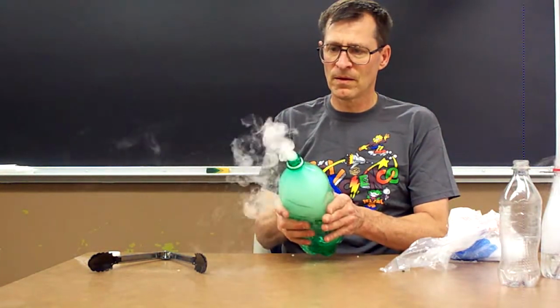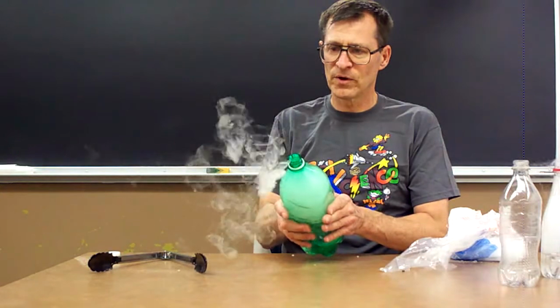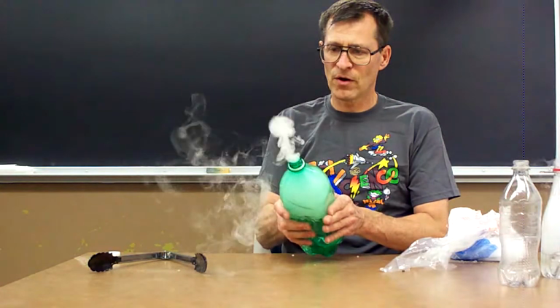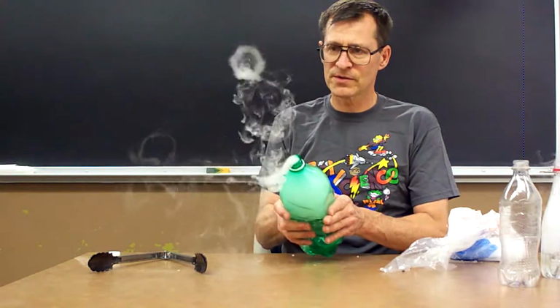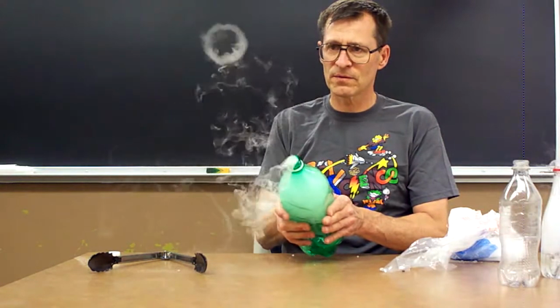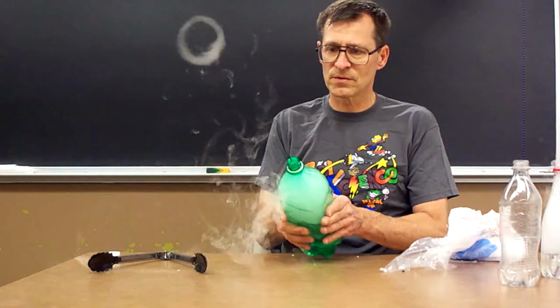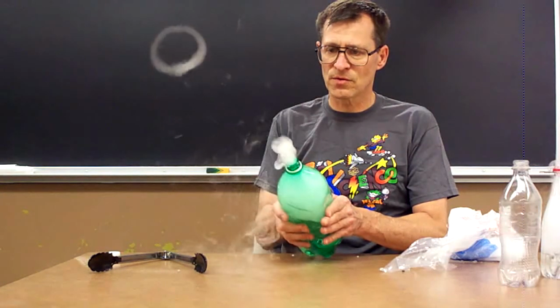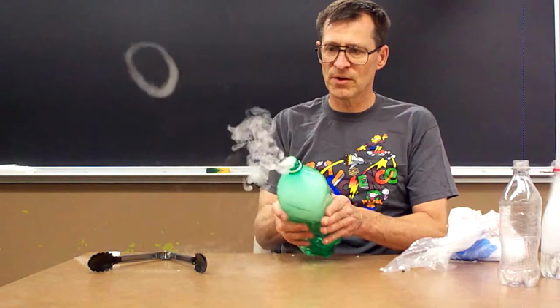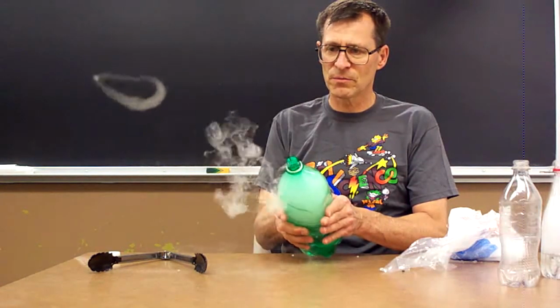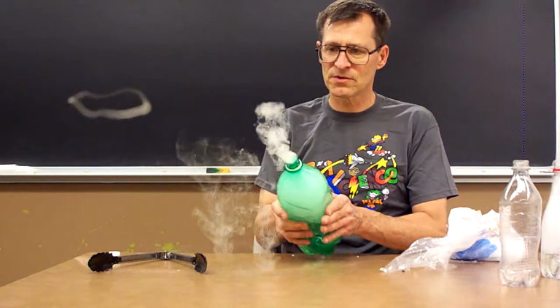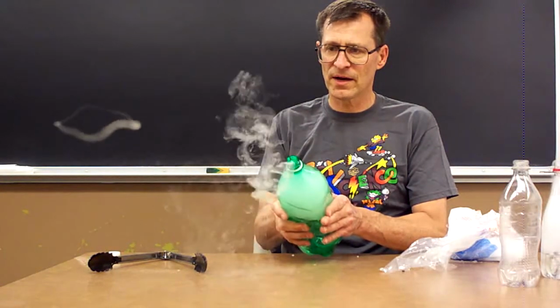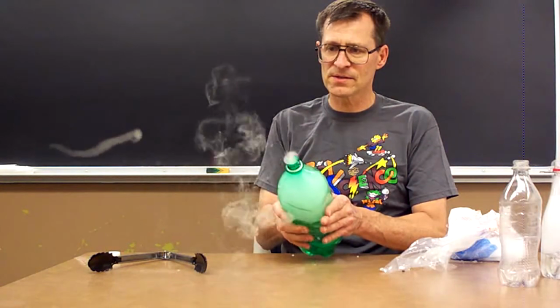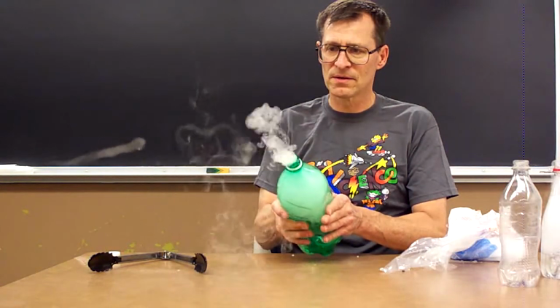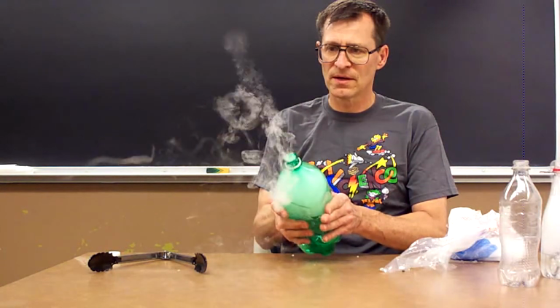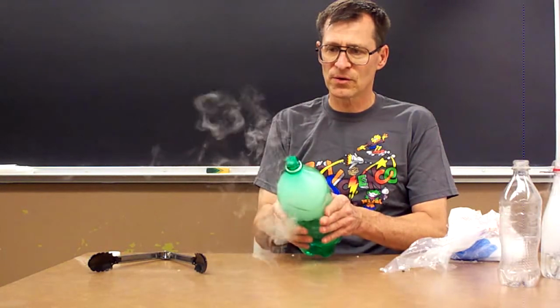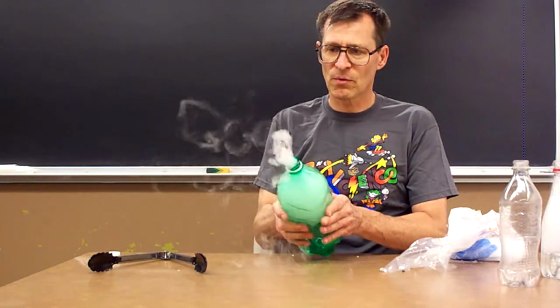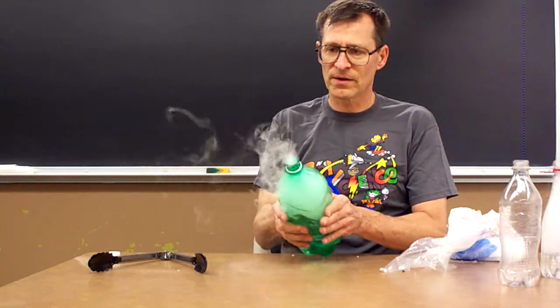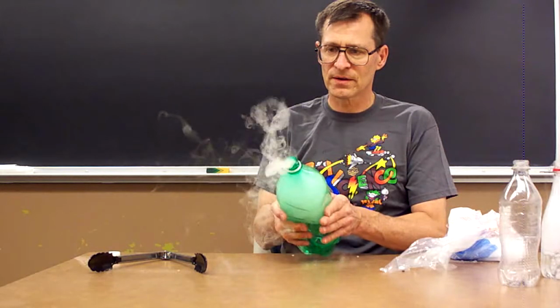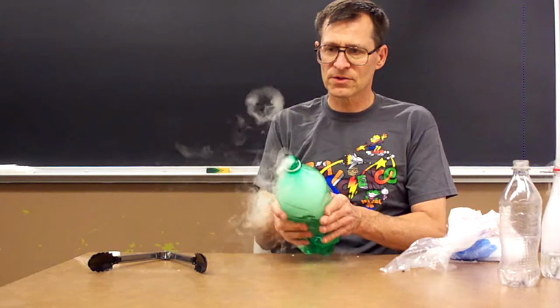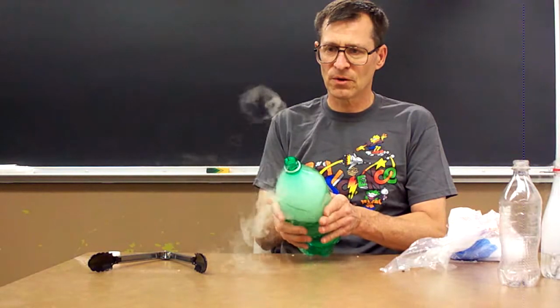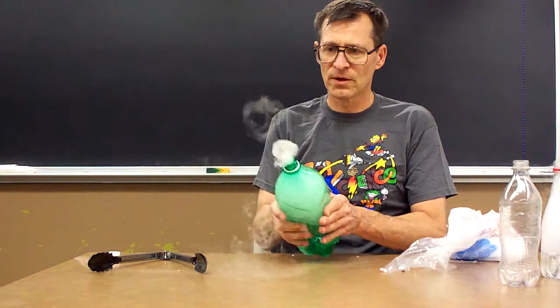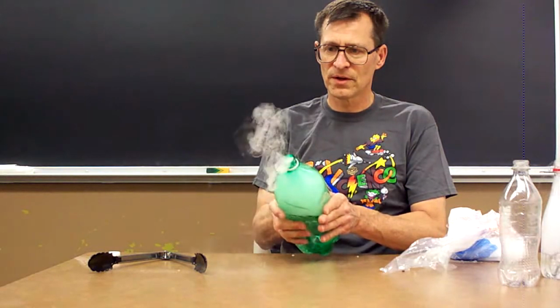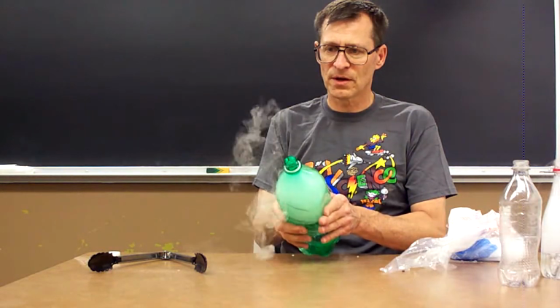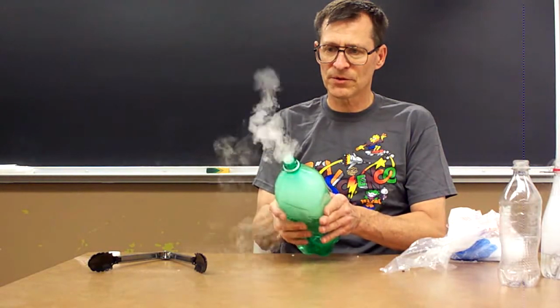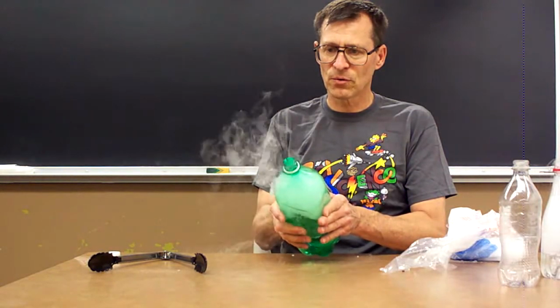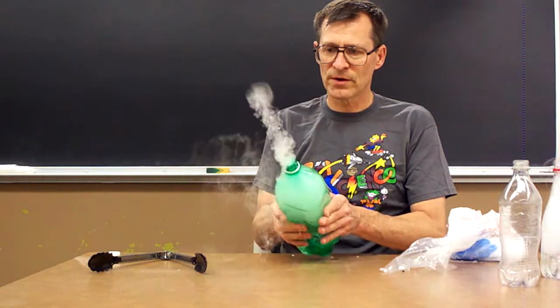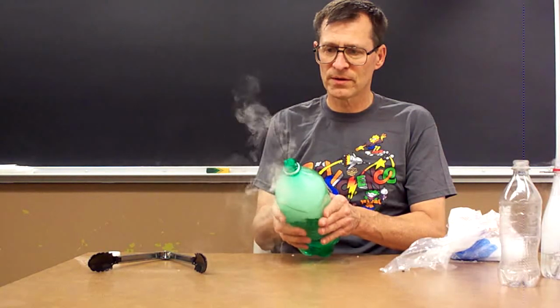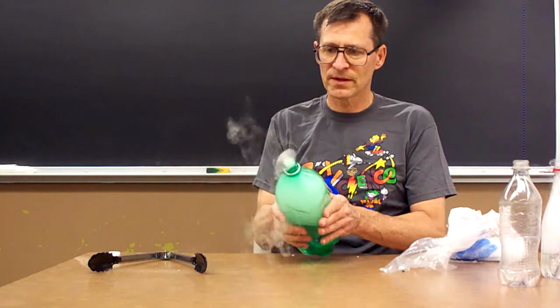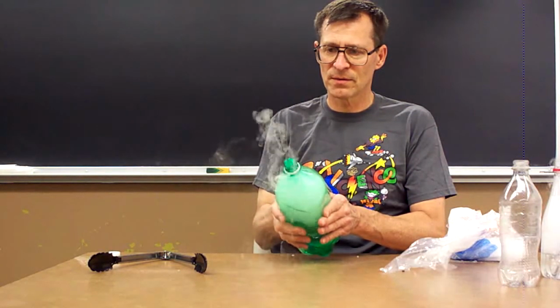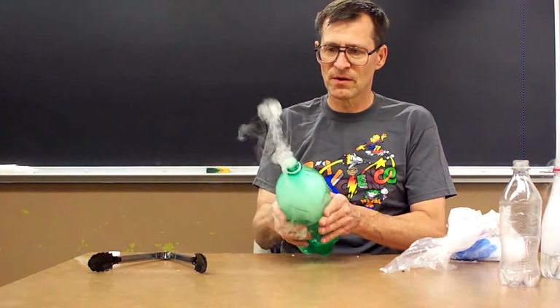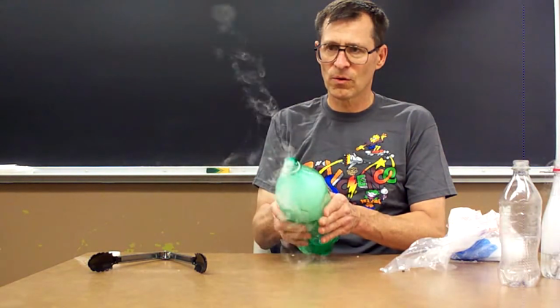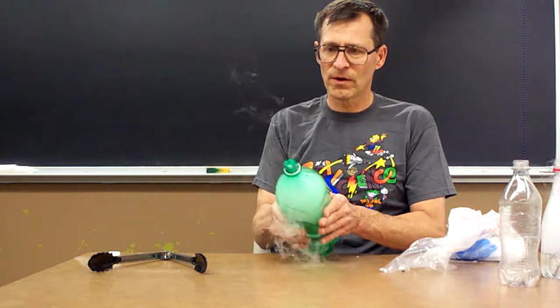When your fog runs out, just drop in another piece of dry ice. And if the water gets too cold, you can dump out the cold water and replace it with warm water.